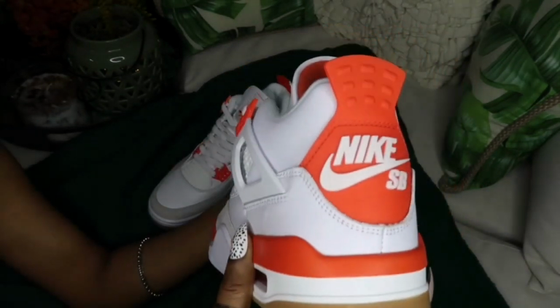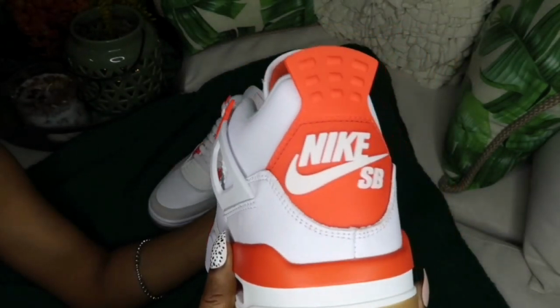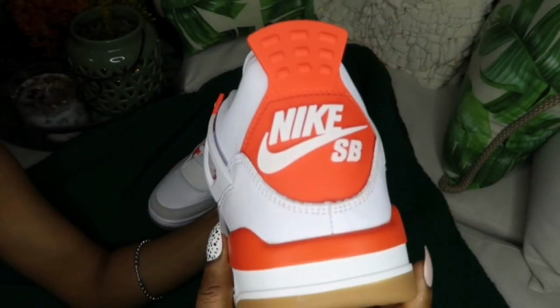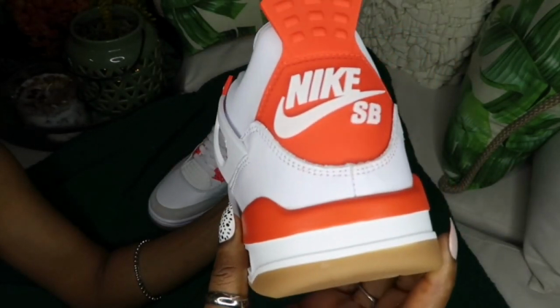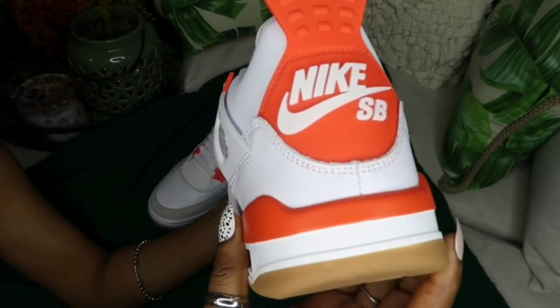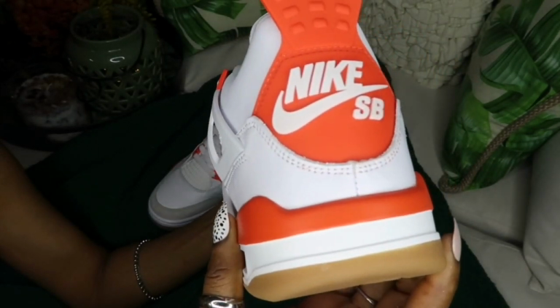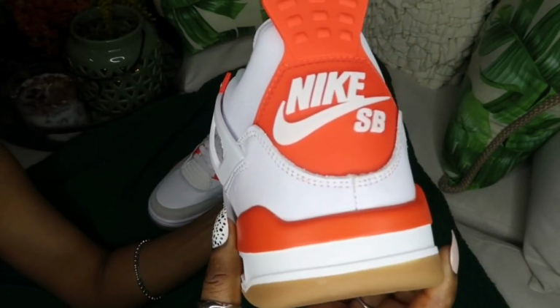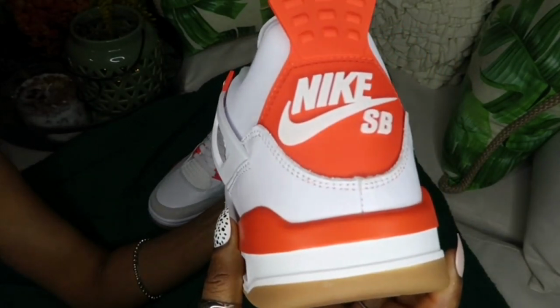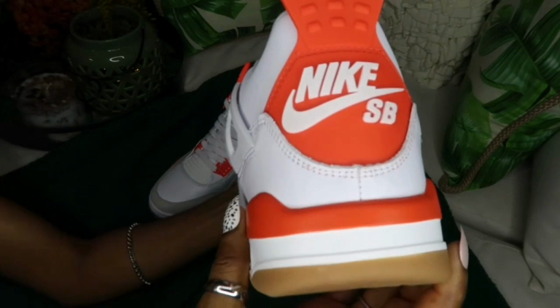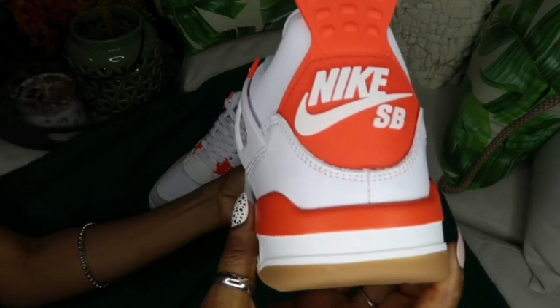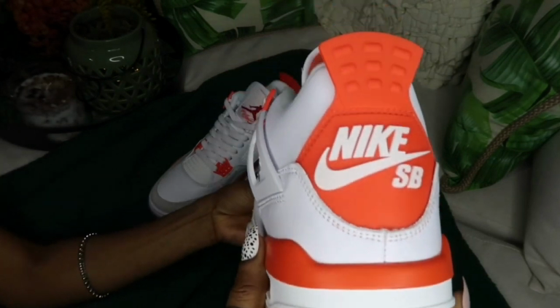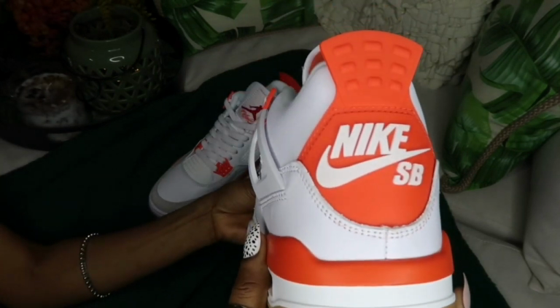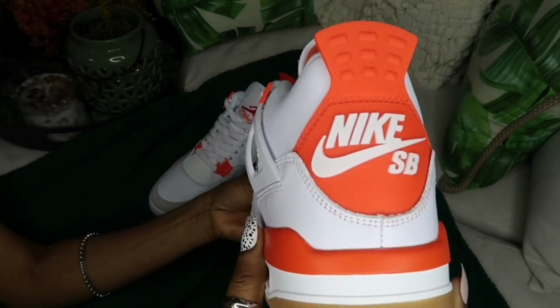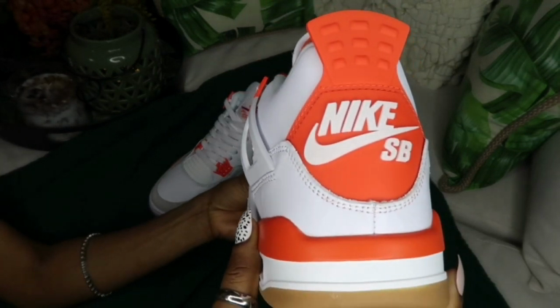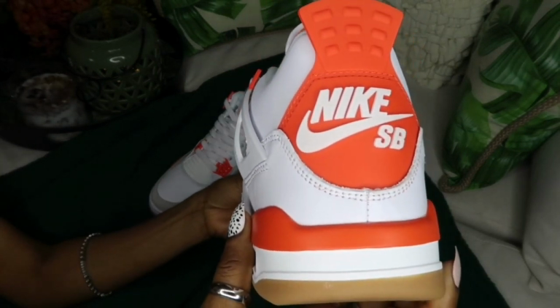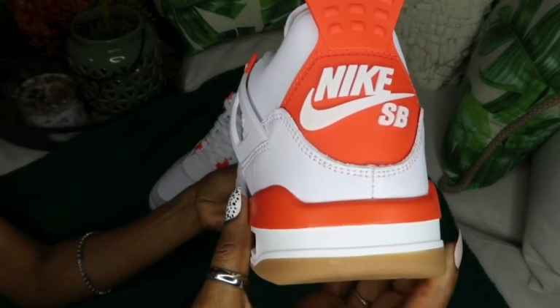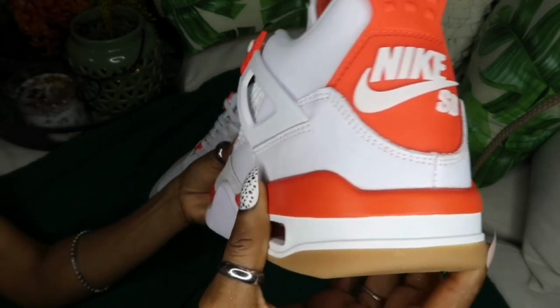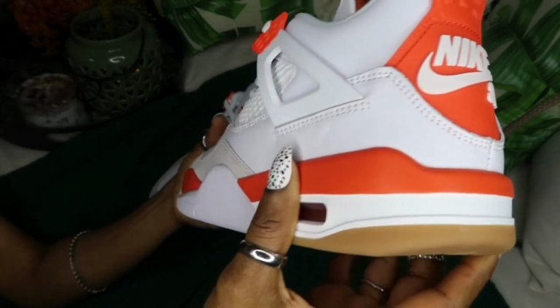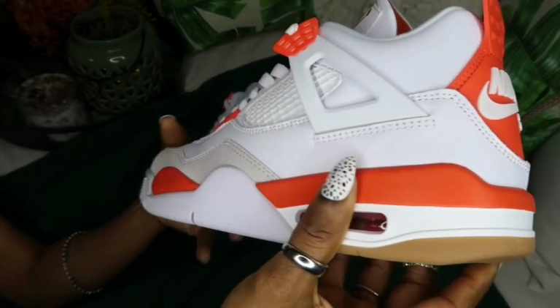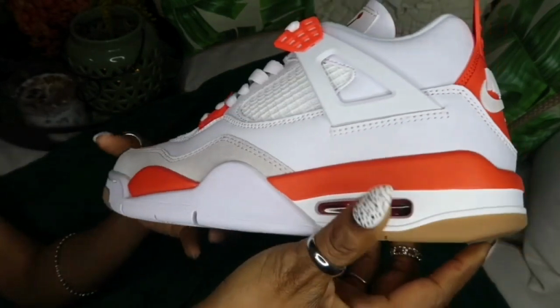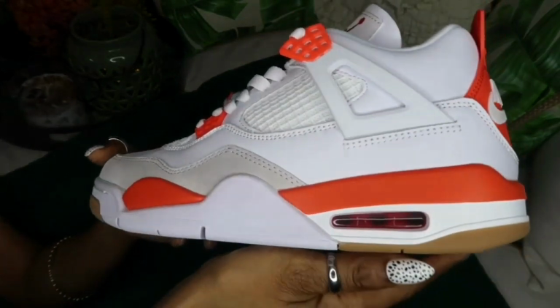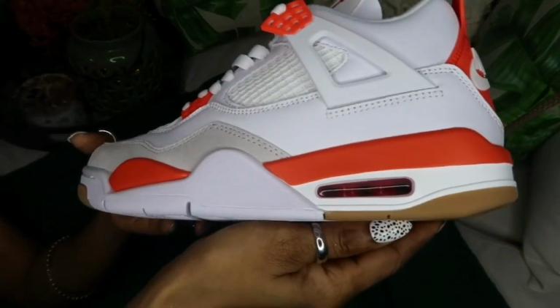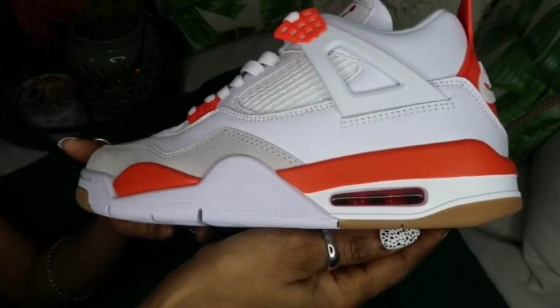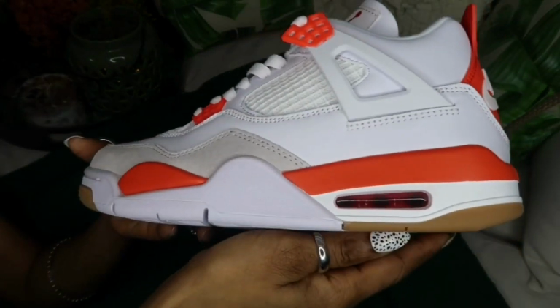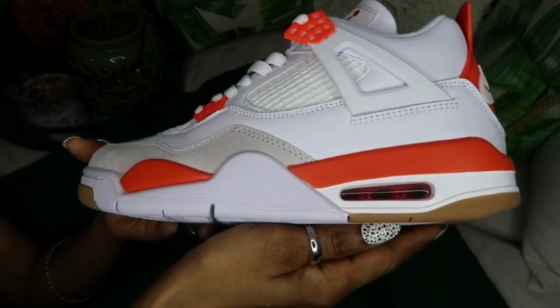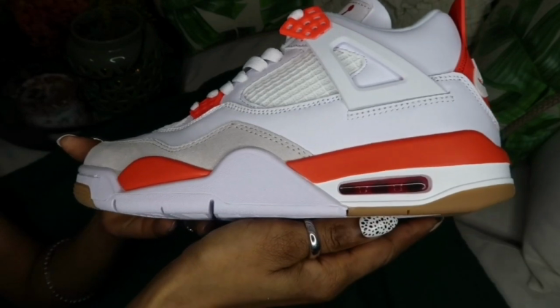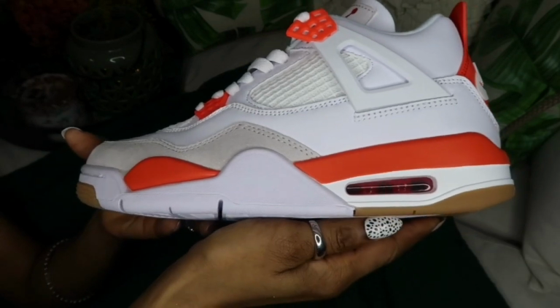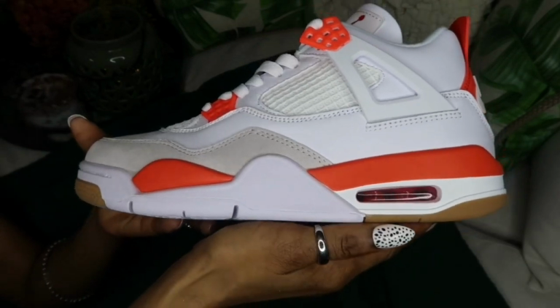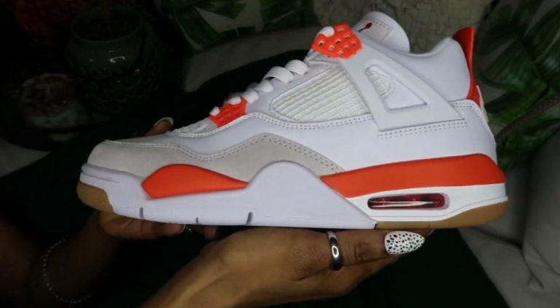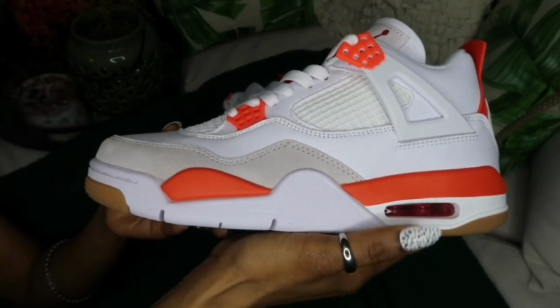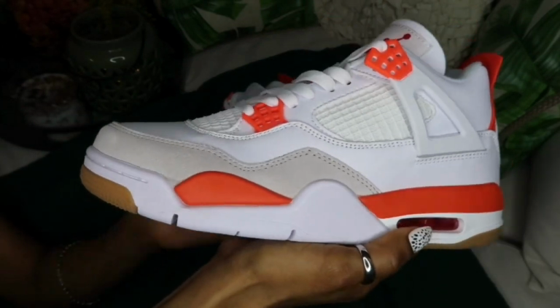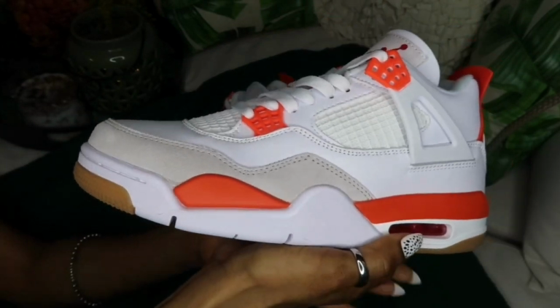What do you think about those babies? What are your favorite color Air Jordan styles and would you rock those? Stay till the end — I'm gonna try those babies on for you guys to see.